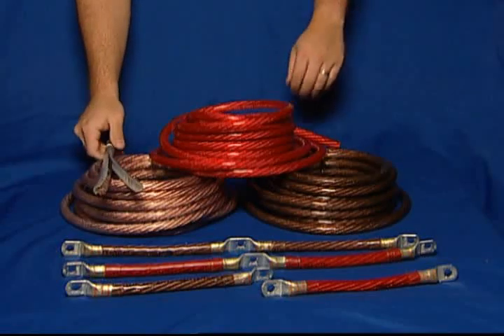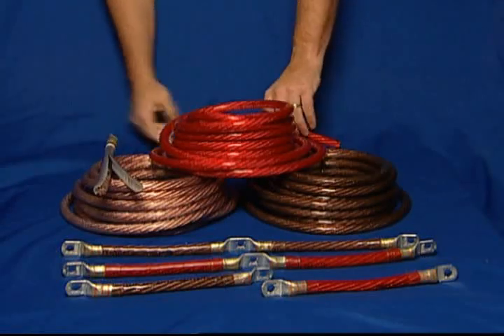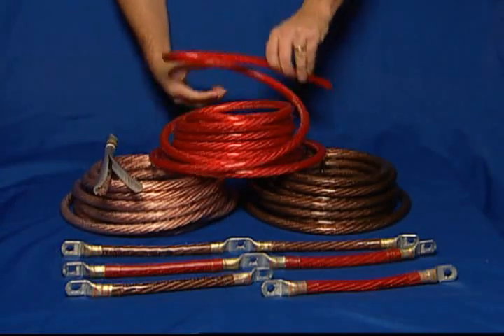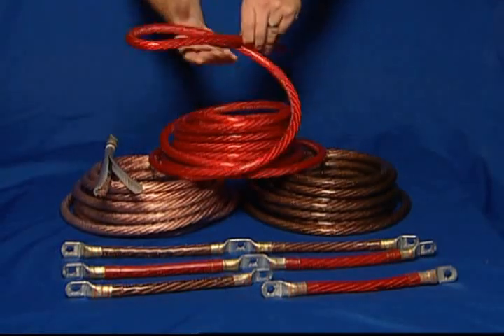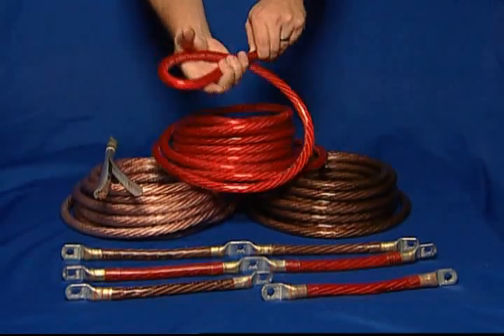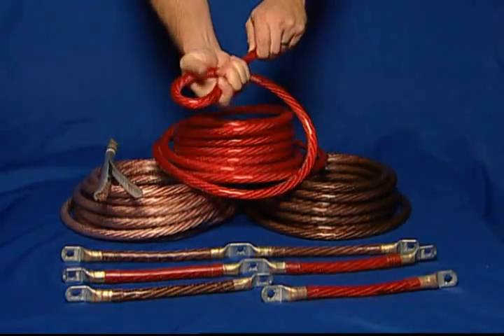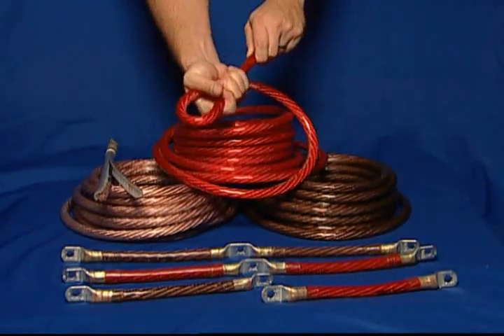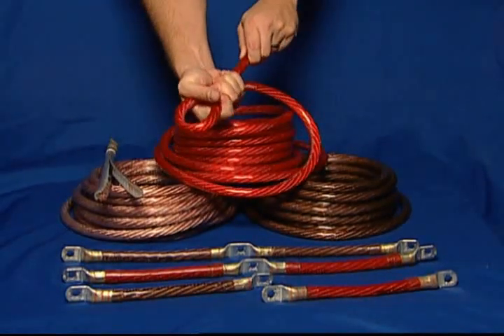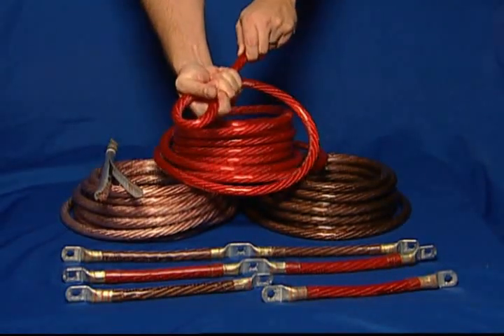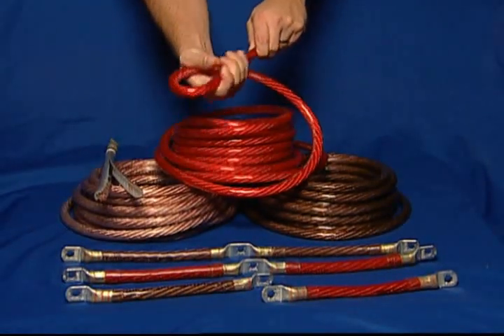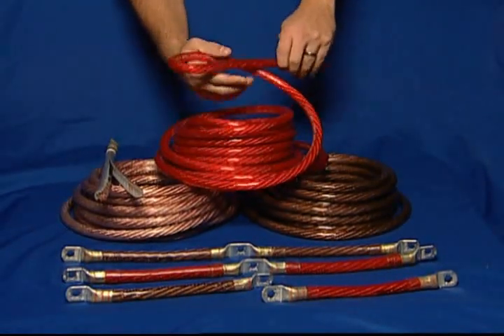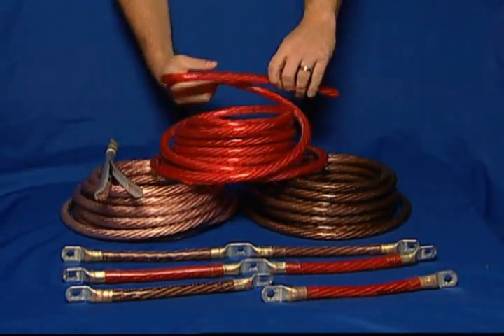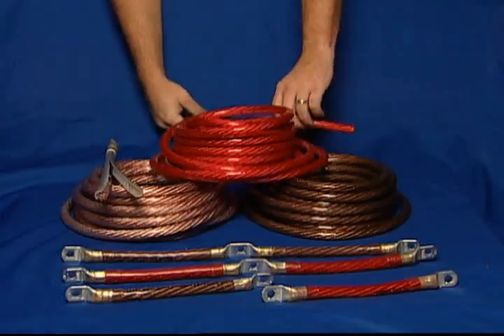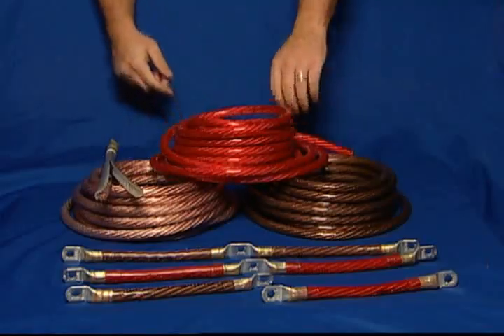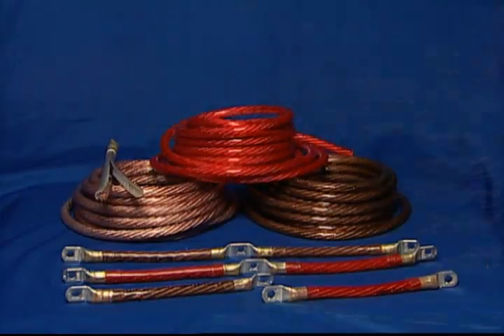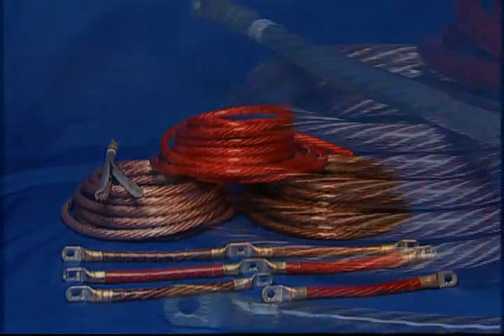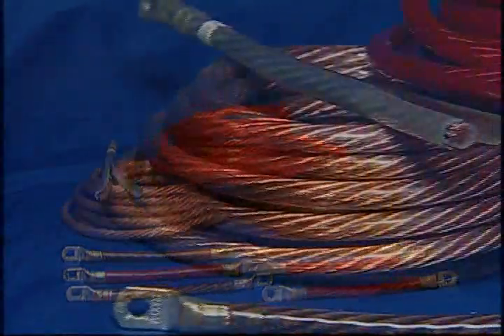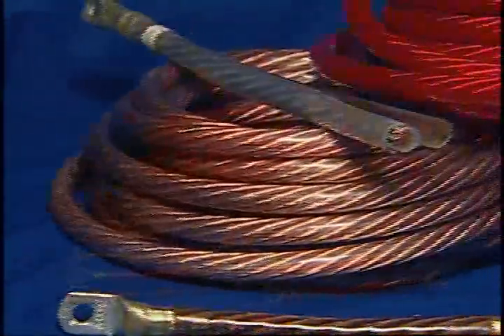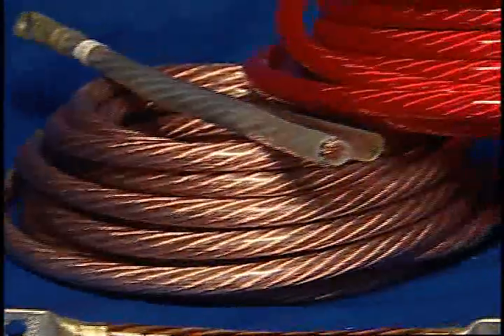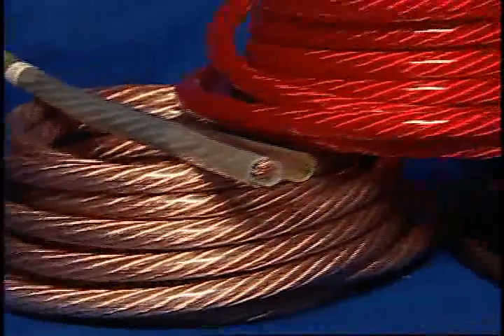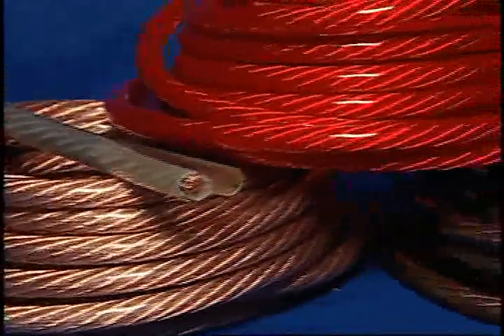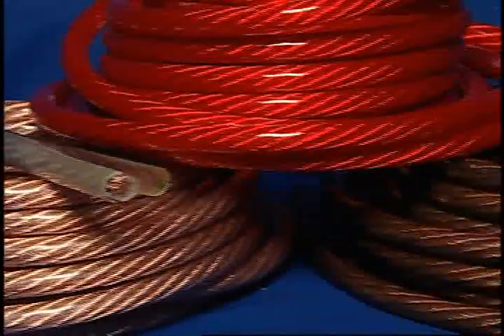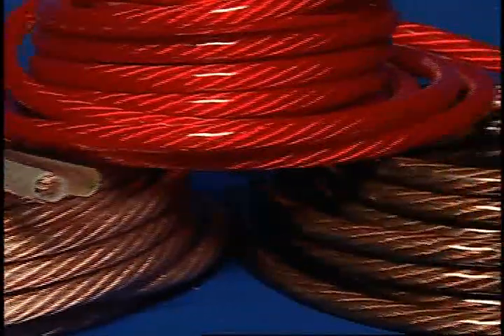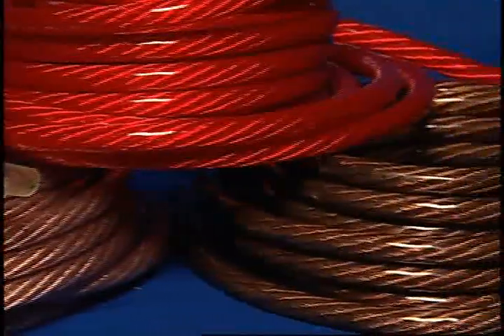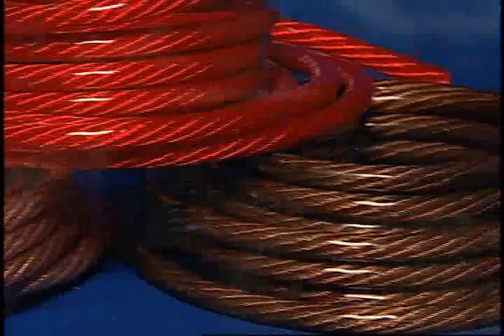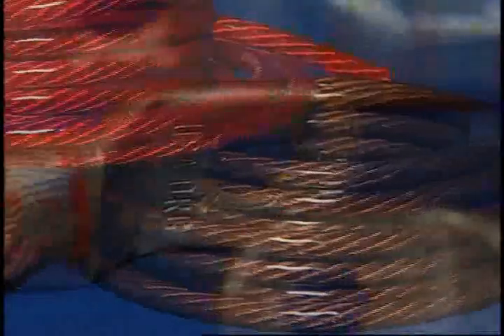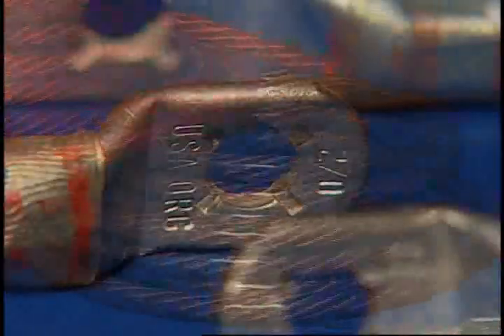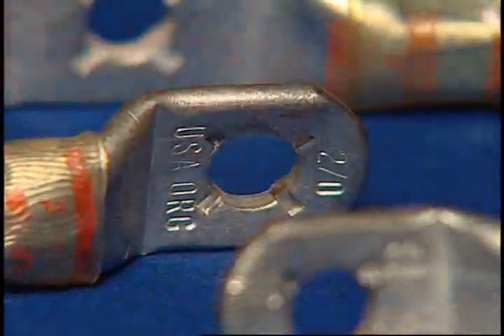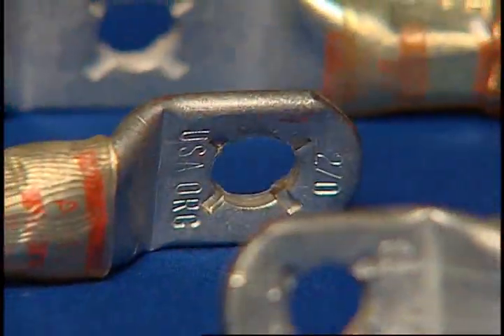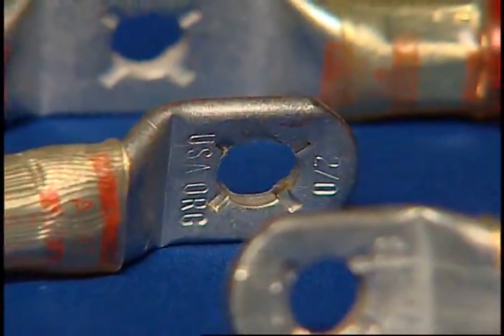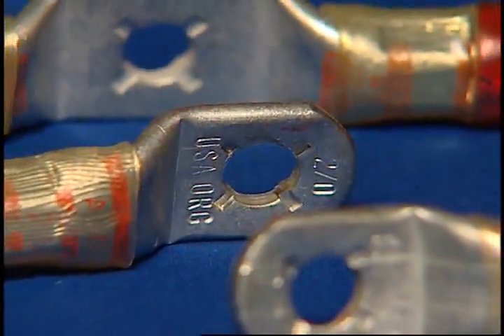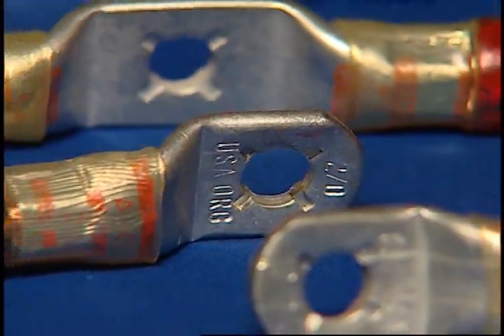ClearView has the flexibility of rope stranding and the superior abrasion resistance of a standard battery cable. The cable is available in translucent clear, red, and smoke, and is offered in gauges from 6 to 2 ought.